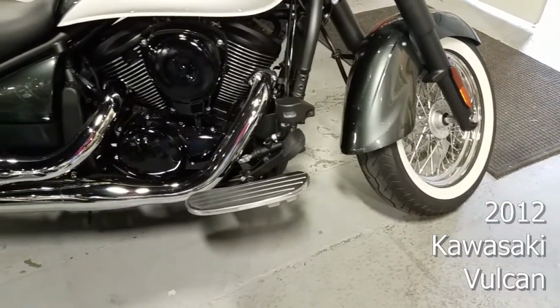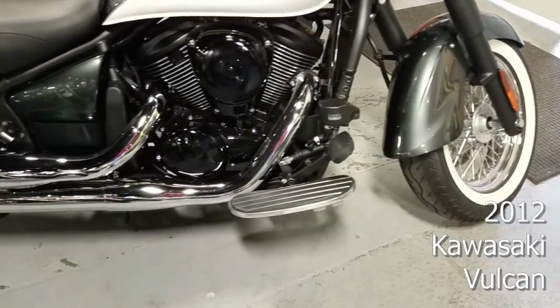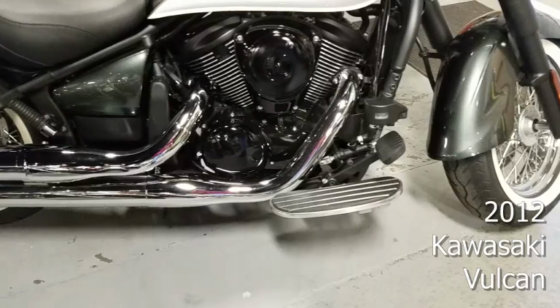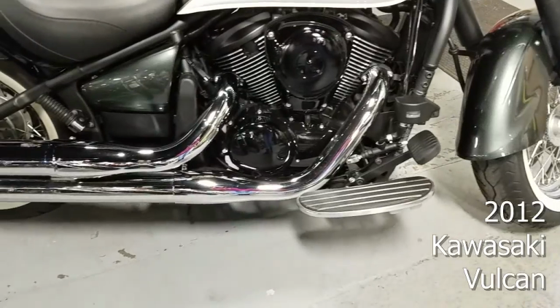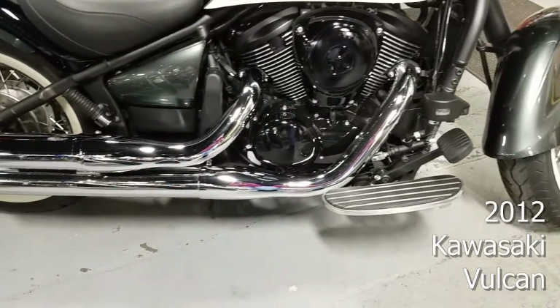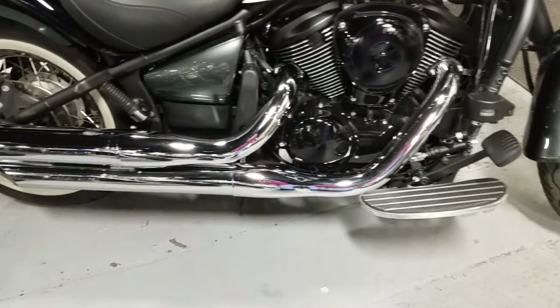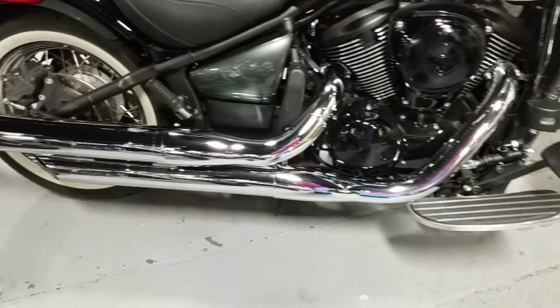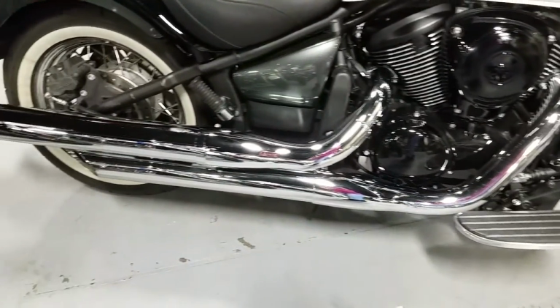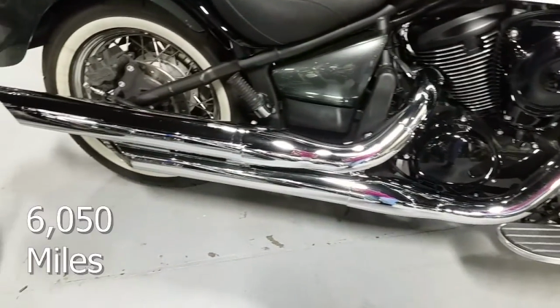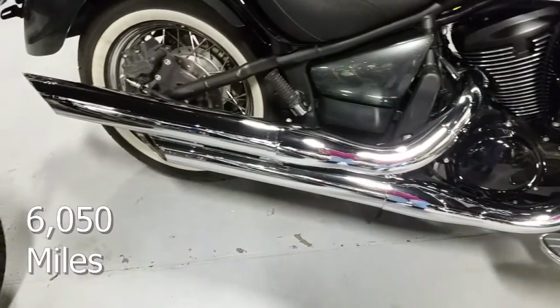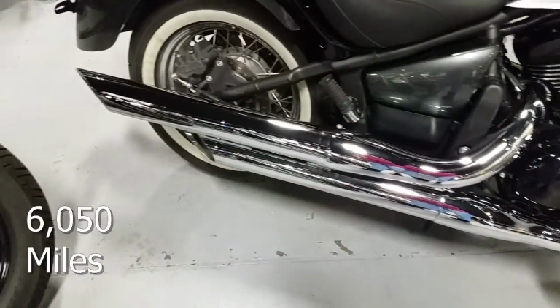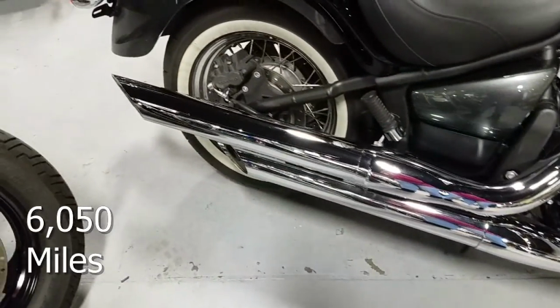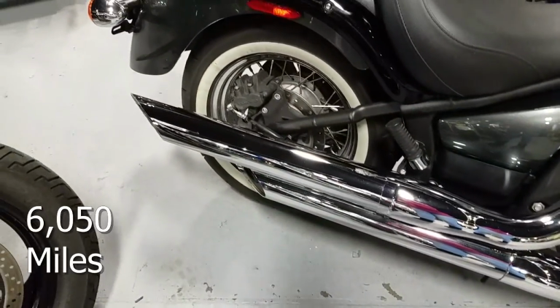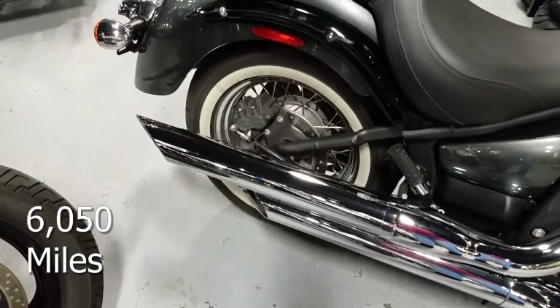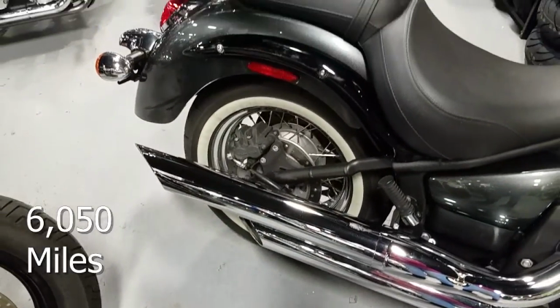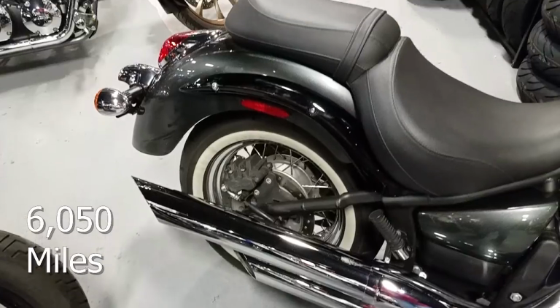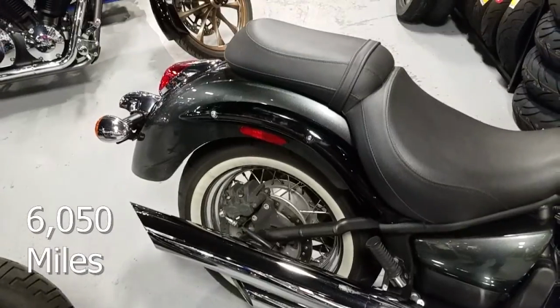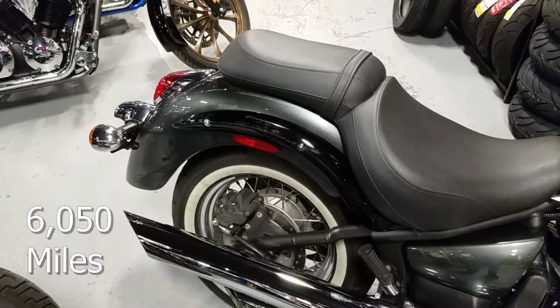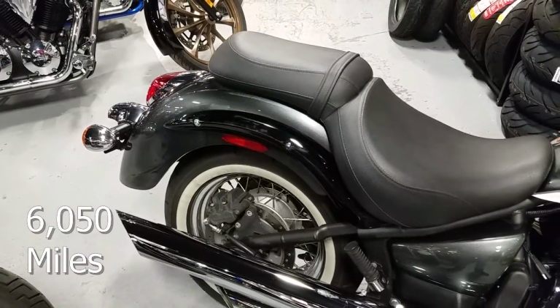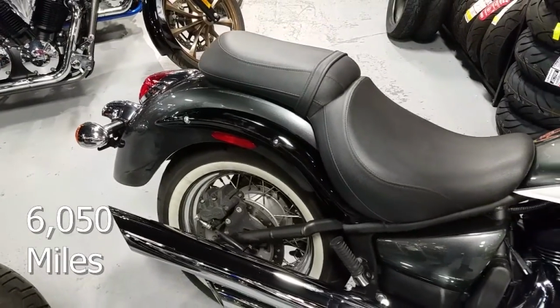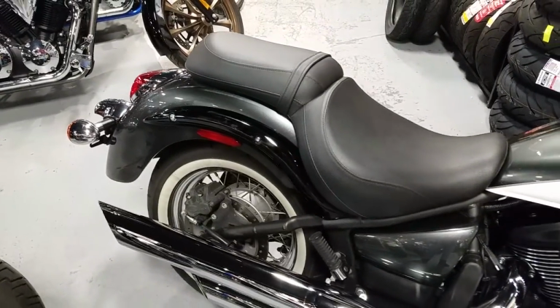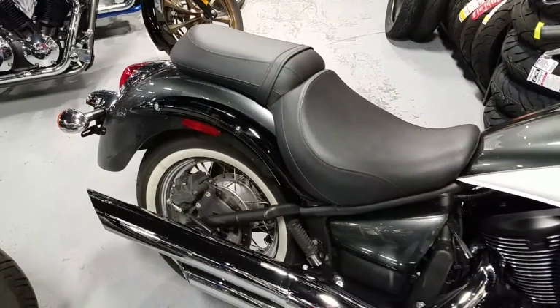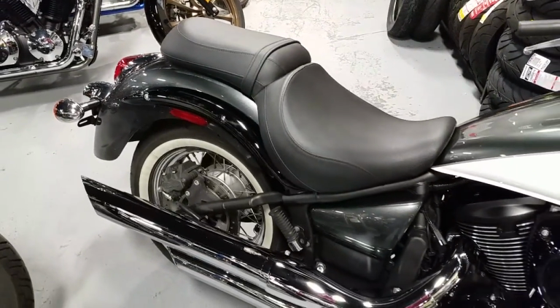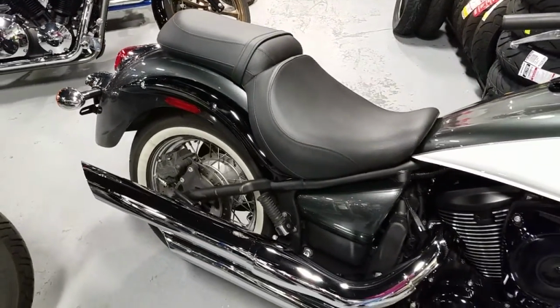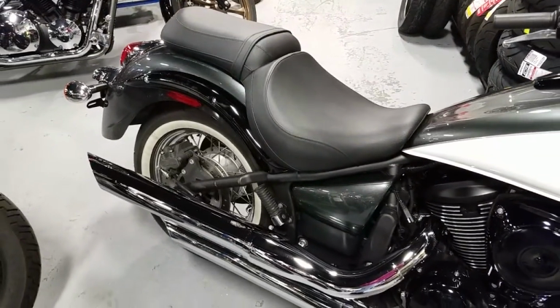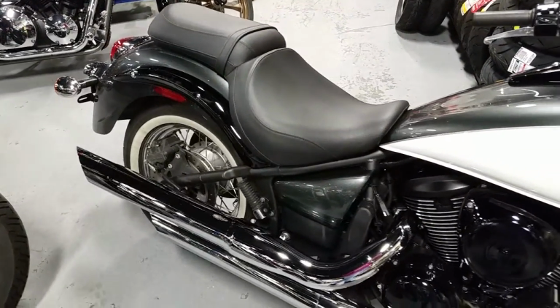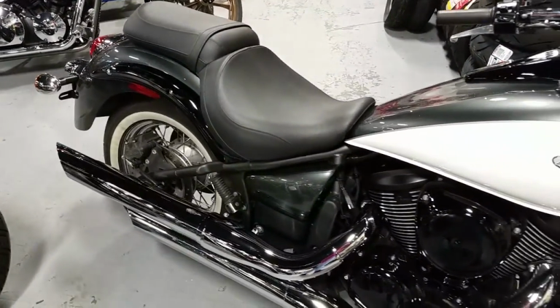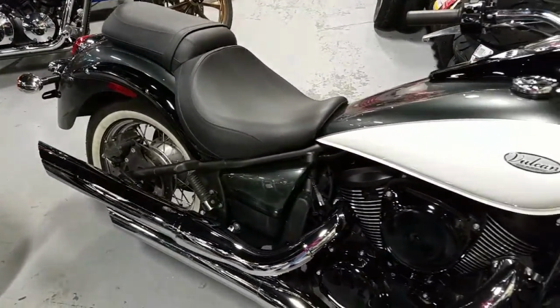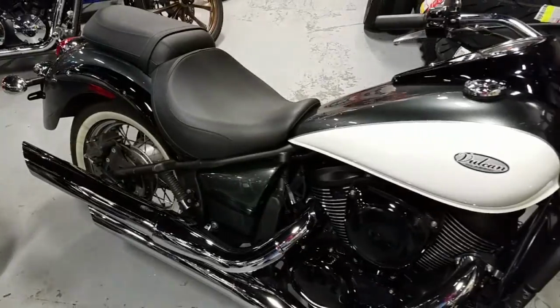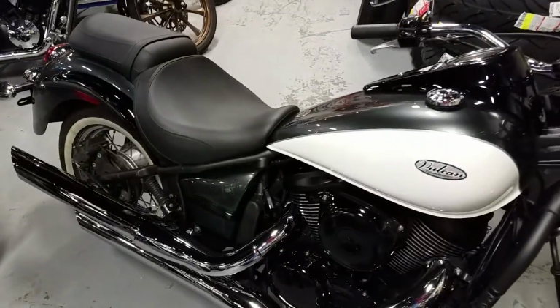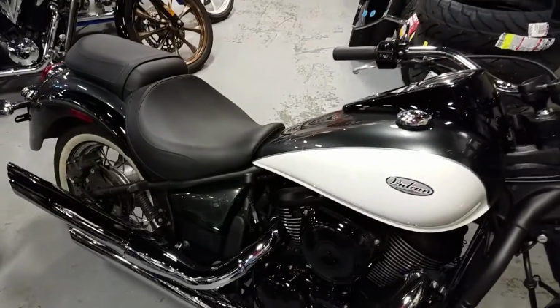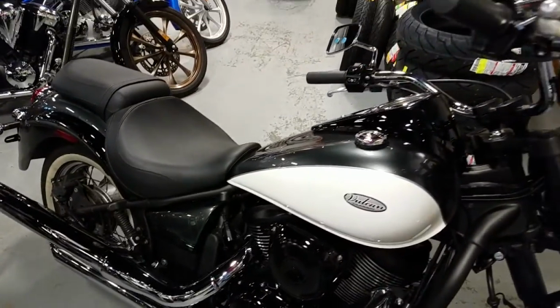This bike is powerful and lightweight, with a tapered seat, beach bars, 5.3 gallon tank, sweeping fenders, bear can forks, and lace wire wheels wrapped tastefully around gangster white walls. The two-tone silver and white is stunning.